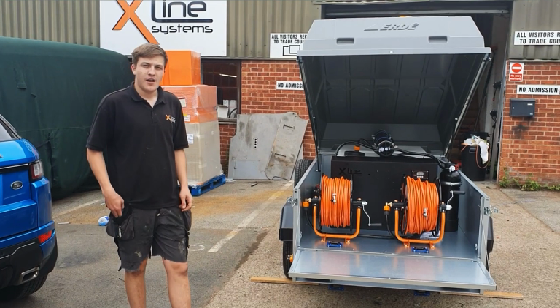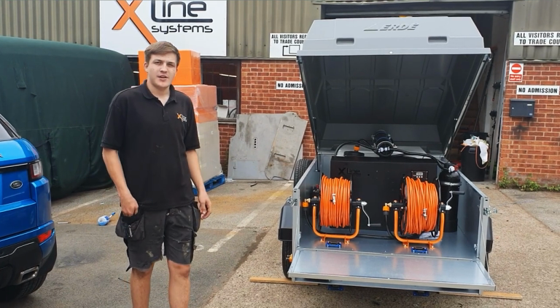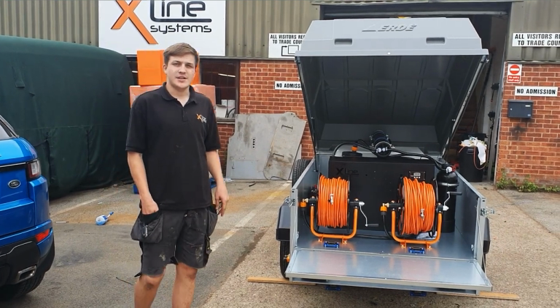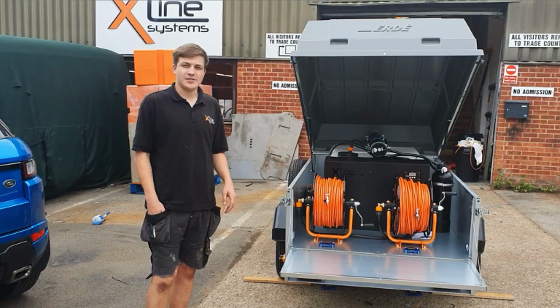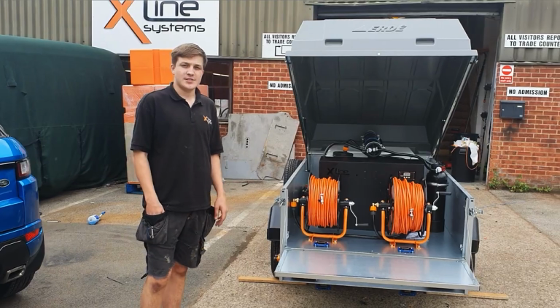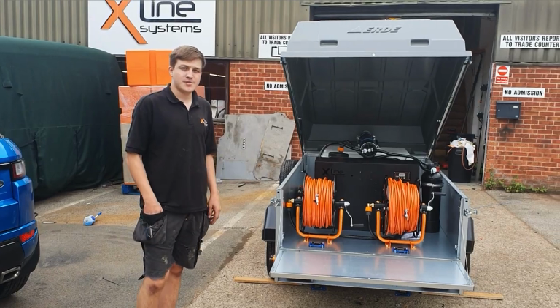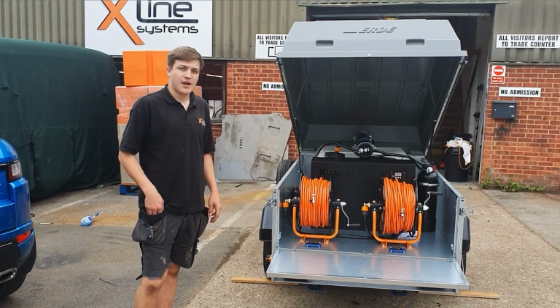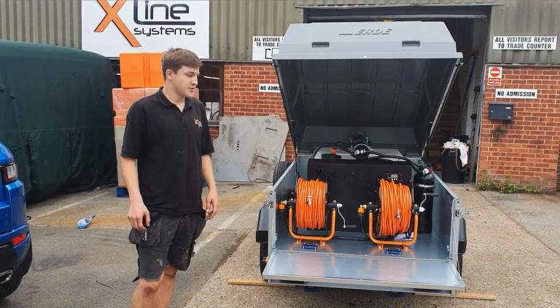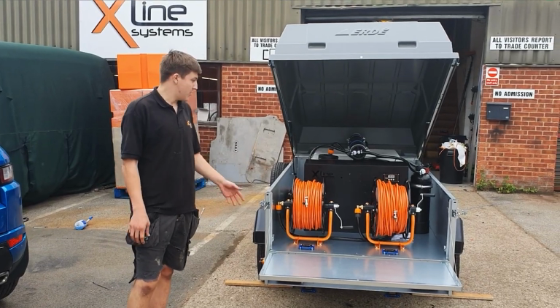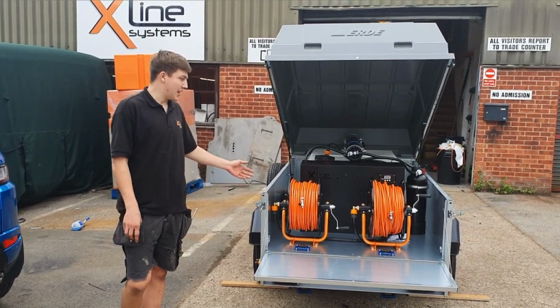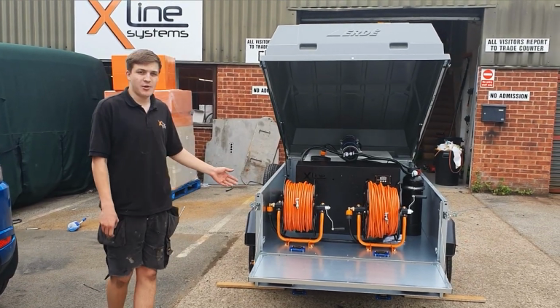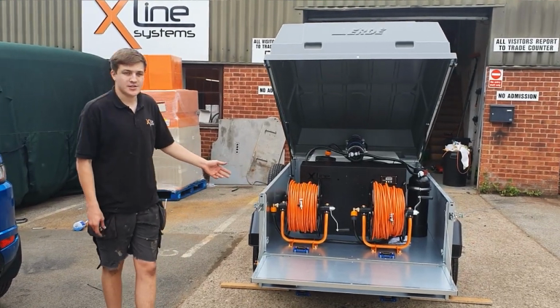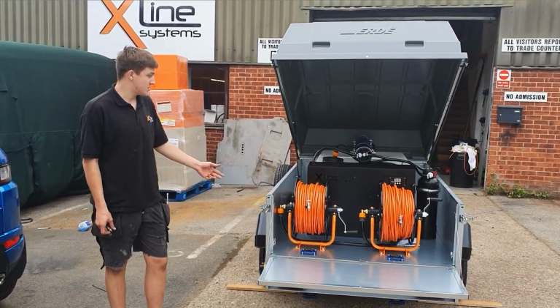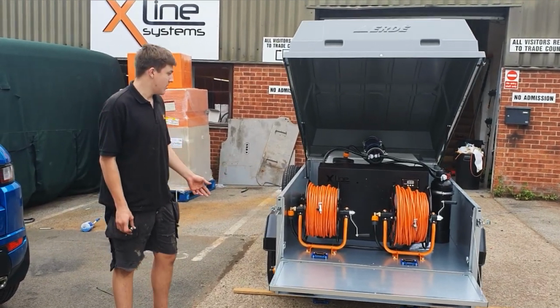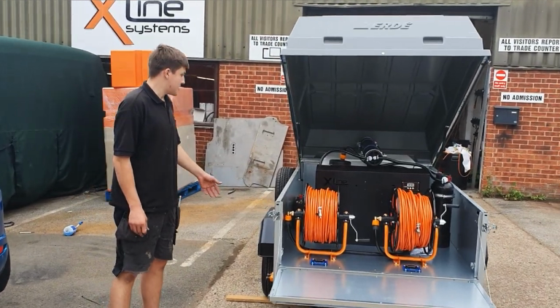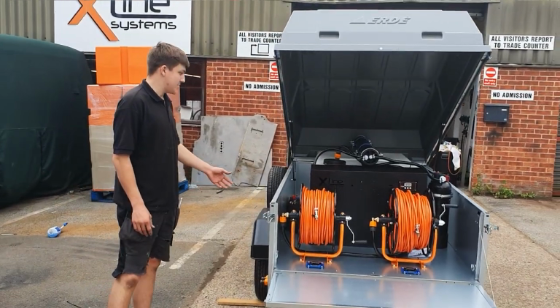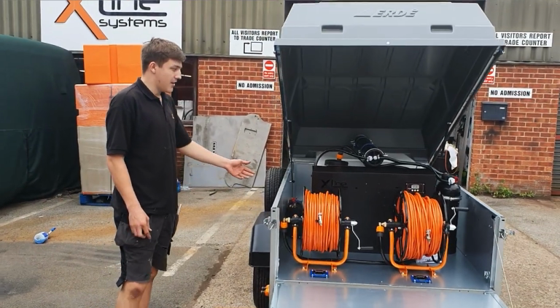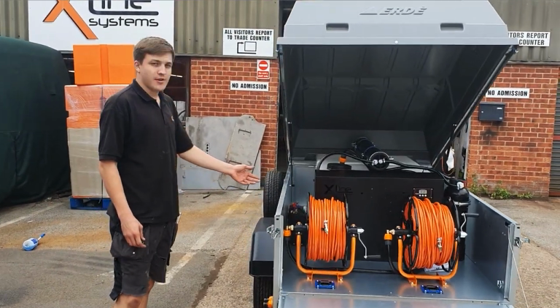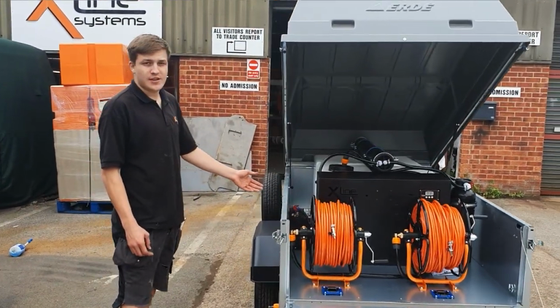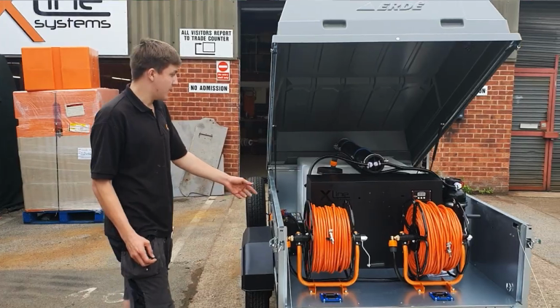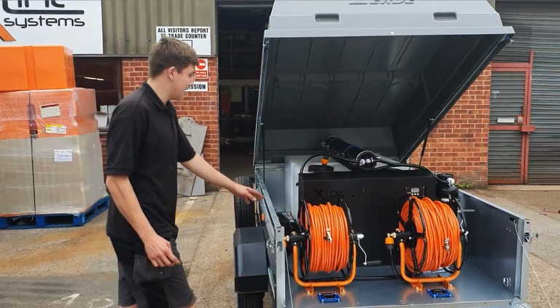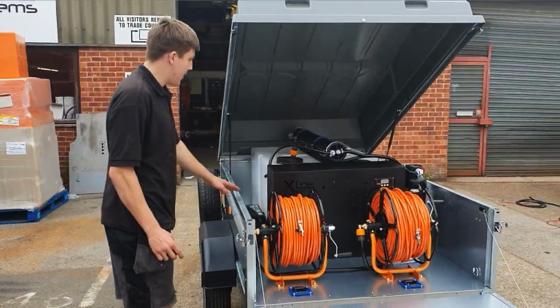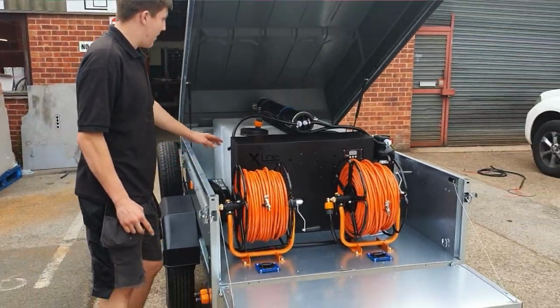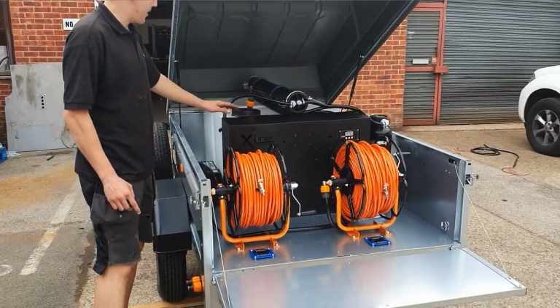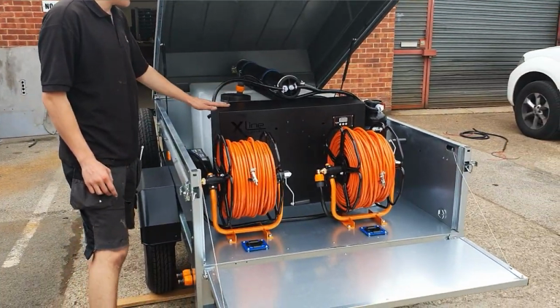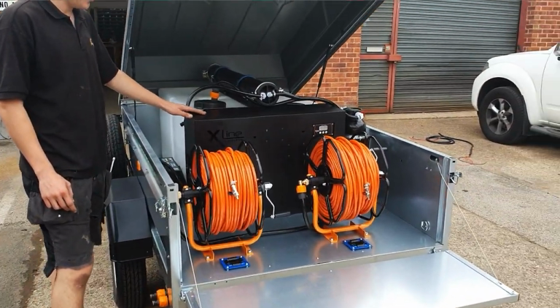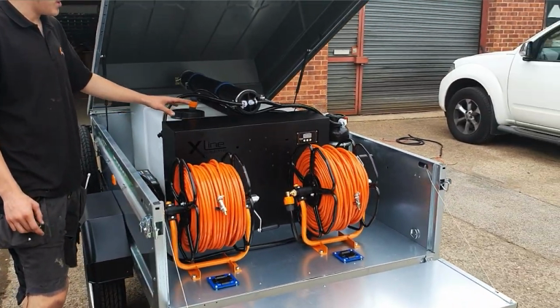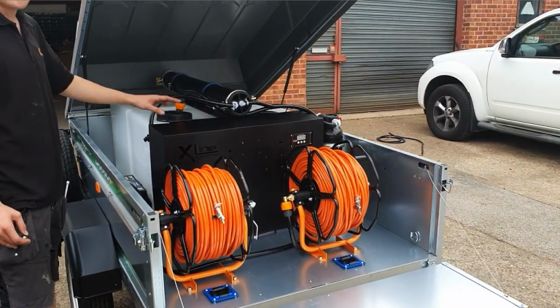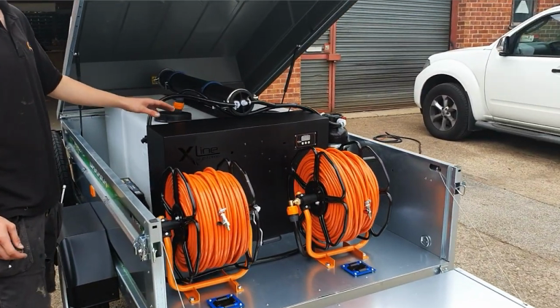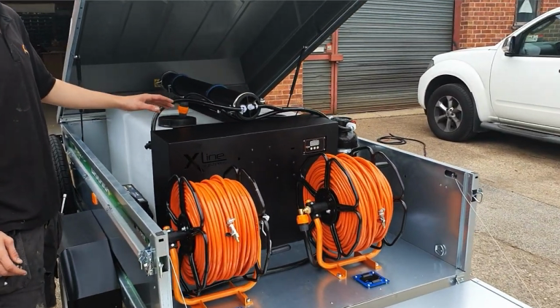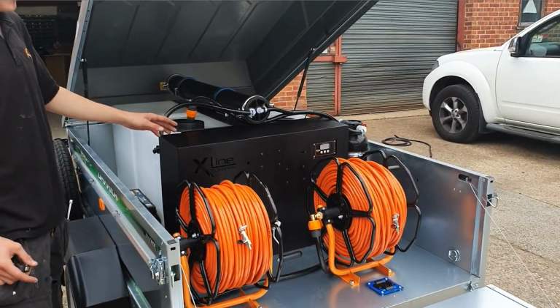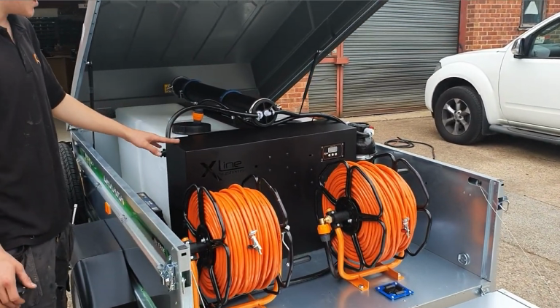Hi there, it's Eden here at Exelance Systems and I'm going to give you a rundown on our most recent install. It's a 350 DIY tank adapted to hold the full RO automated flush system.